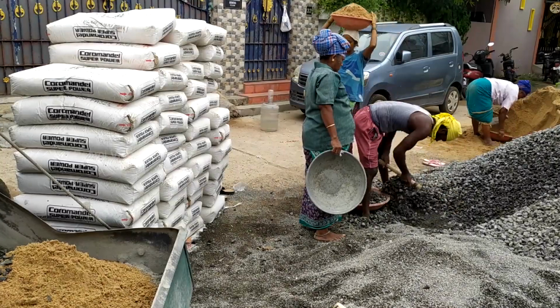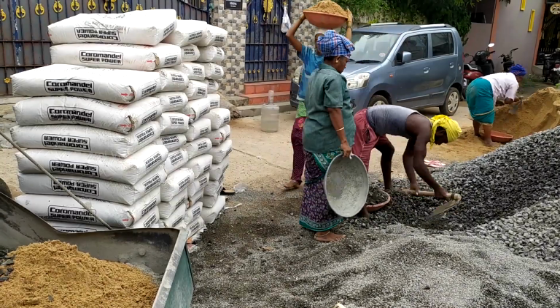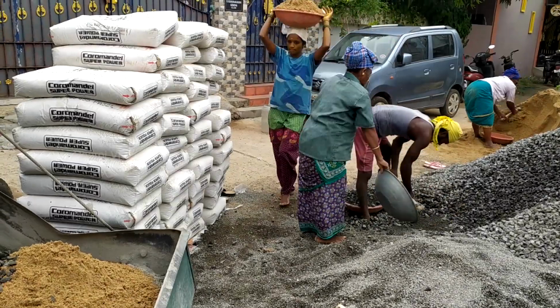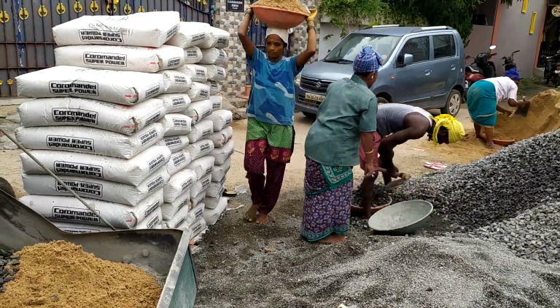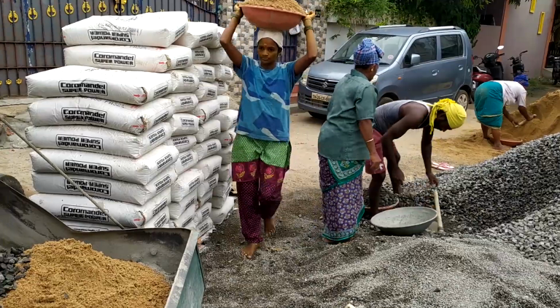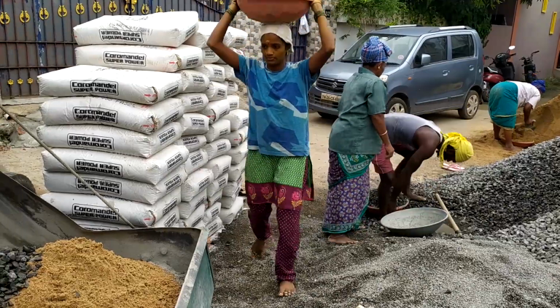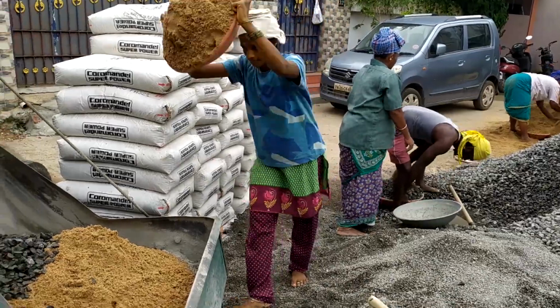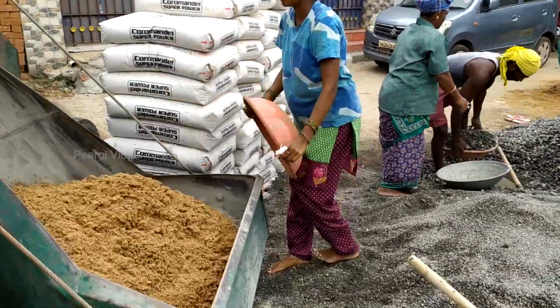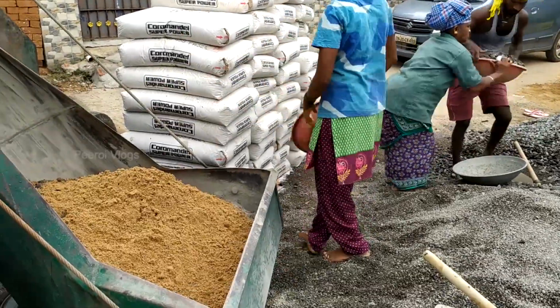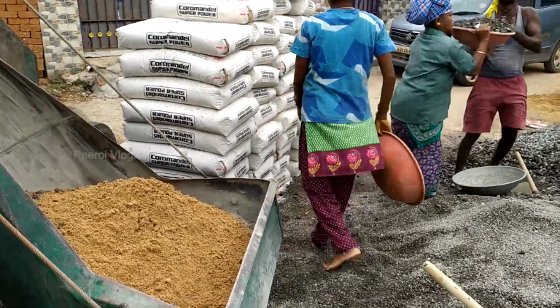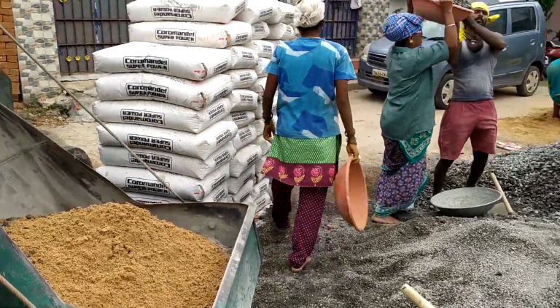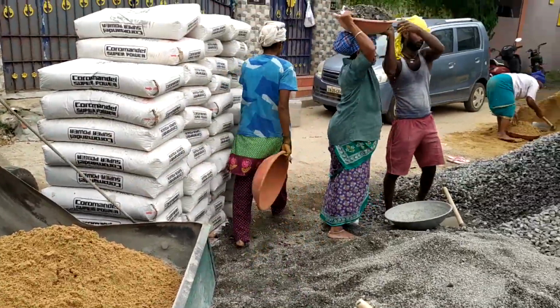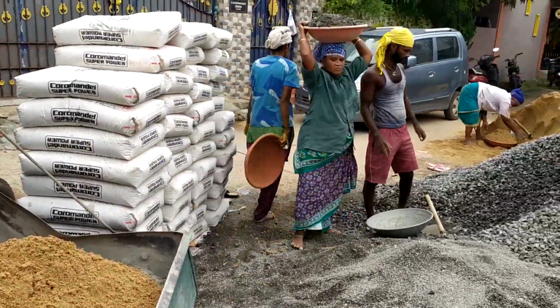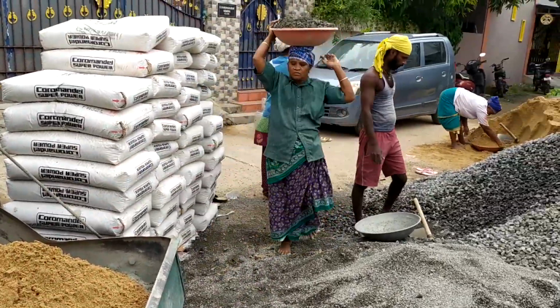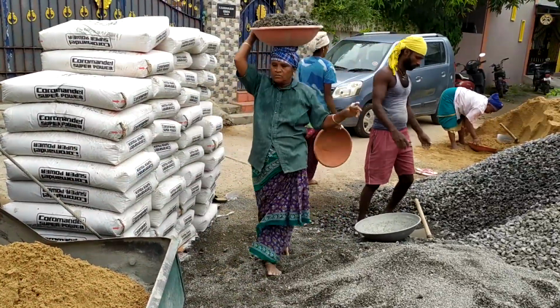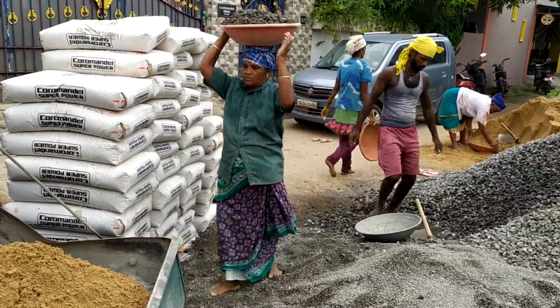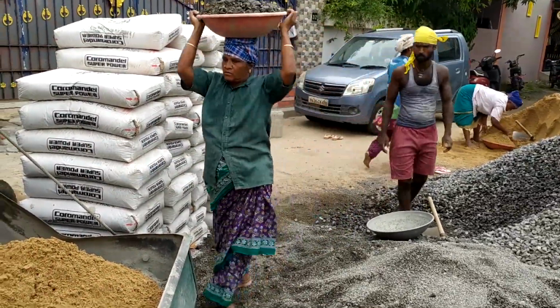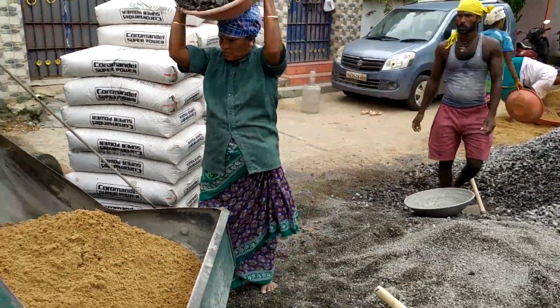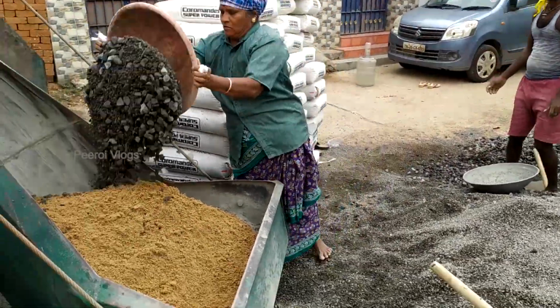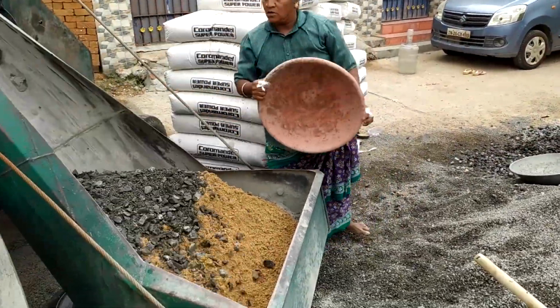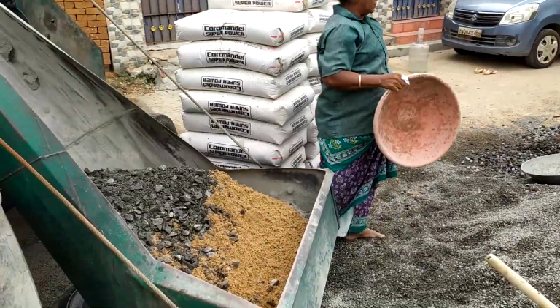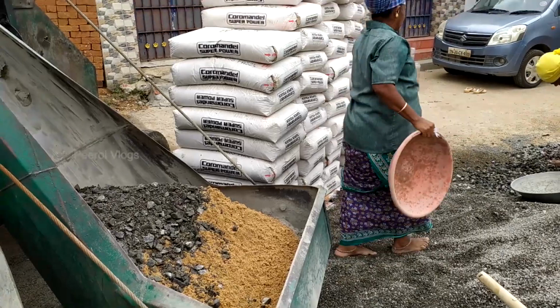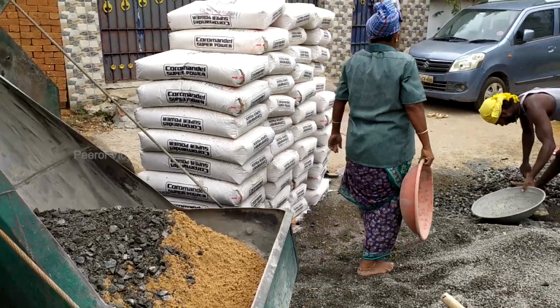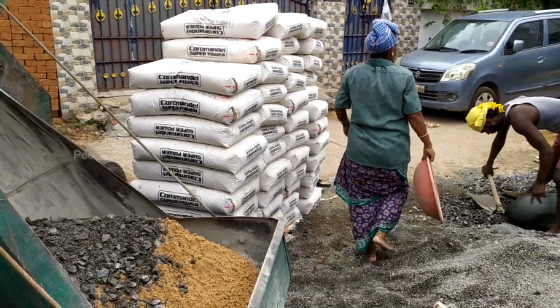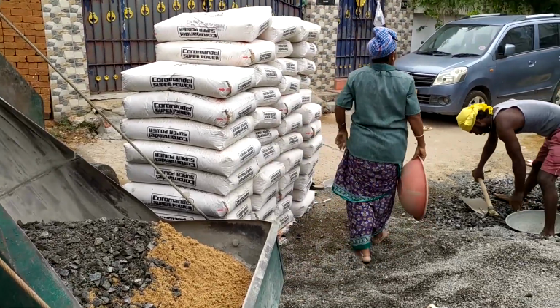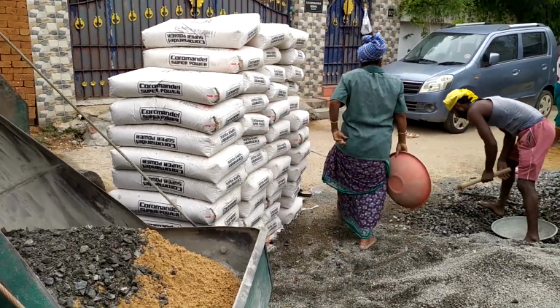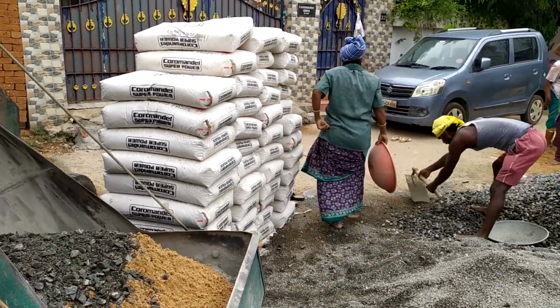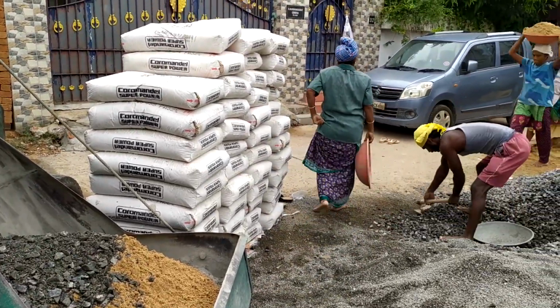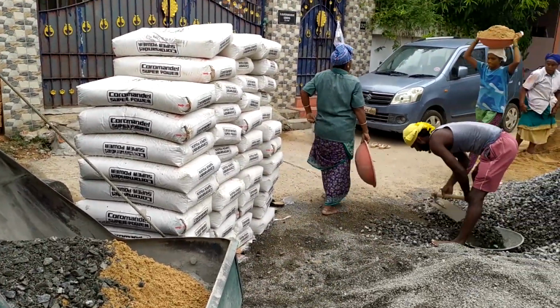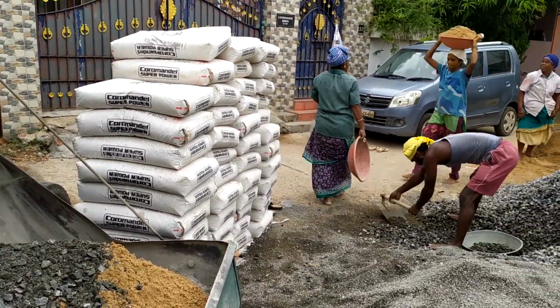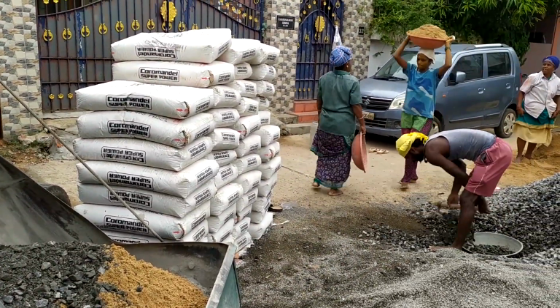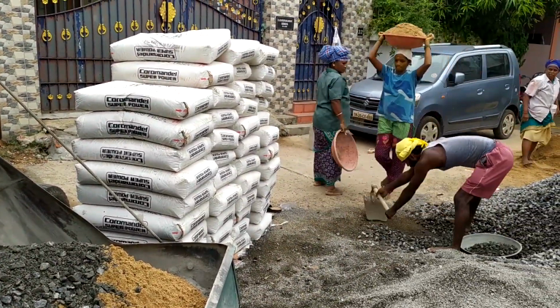The next step is the slump cone test, because concrete workability is very important. The slump cone test is a field test that is easy to do. I will explain the slump cone test in detail in the next video.